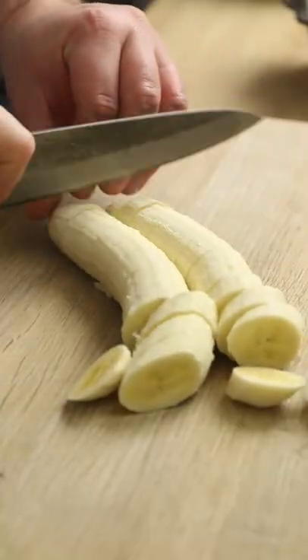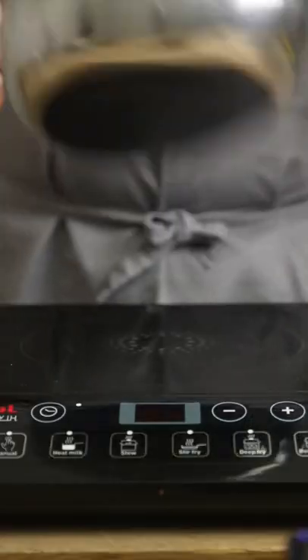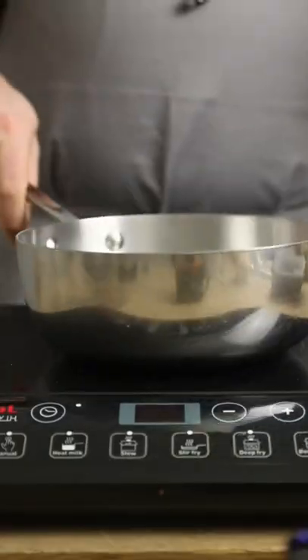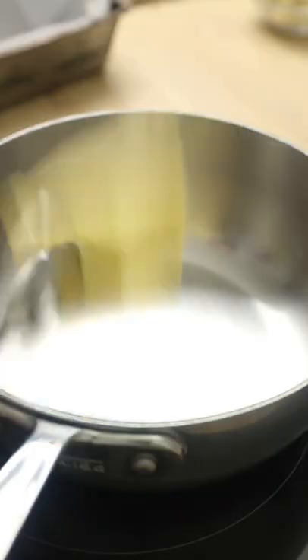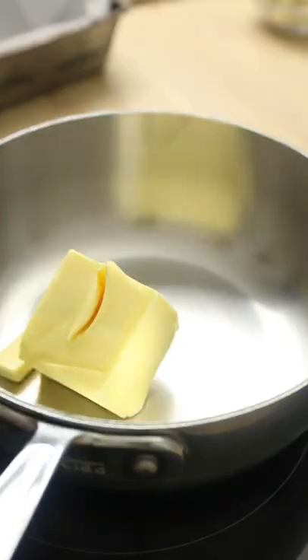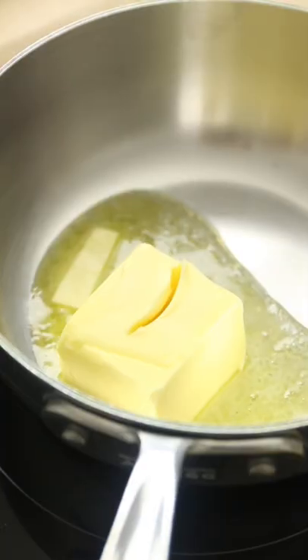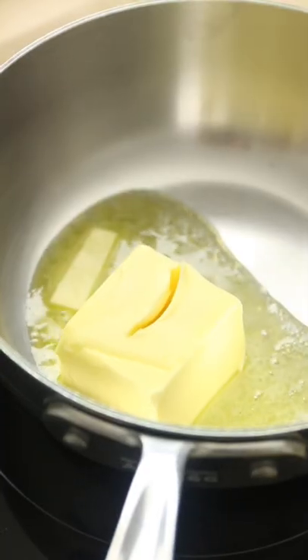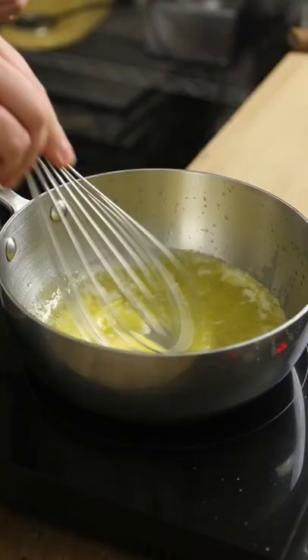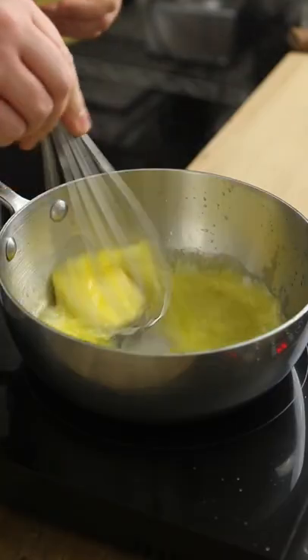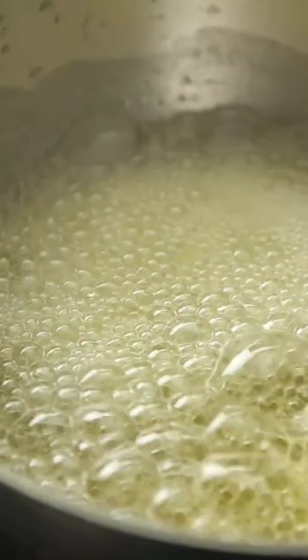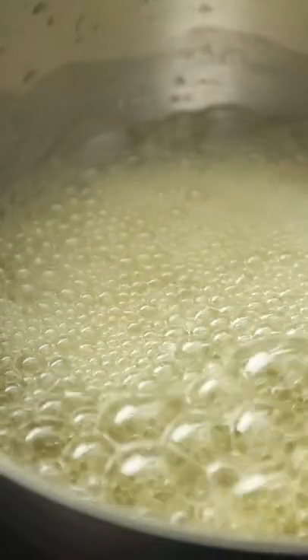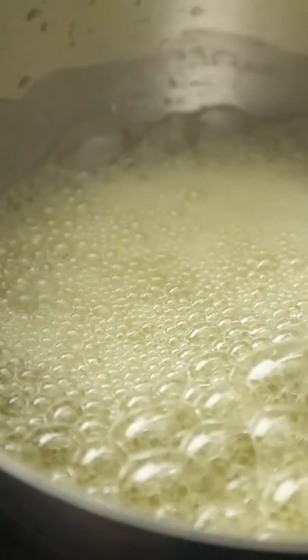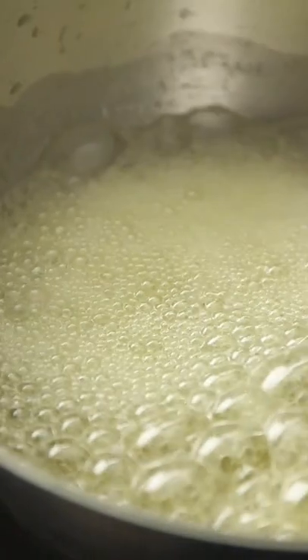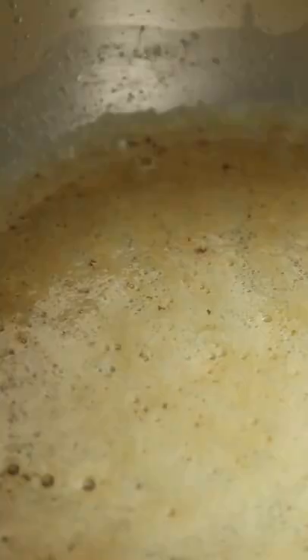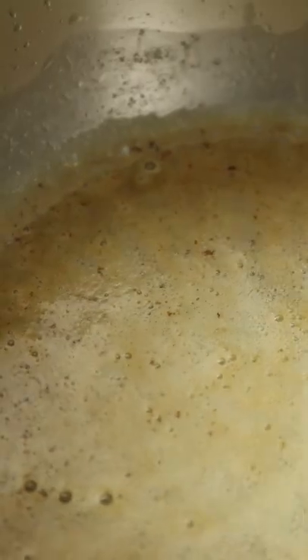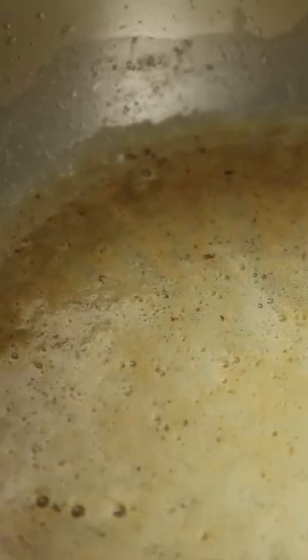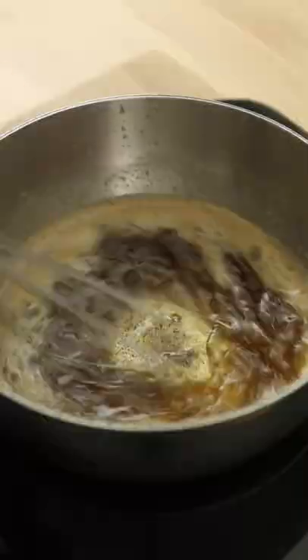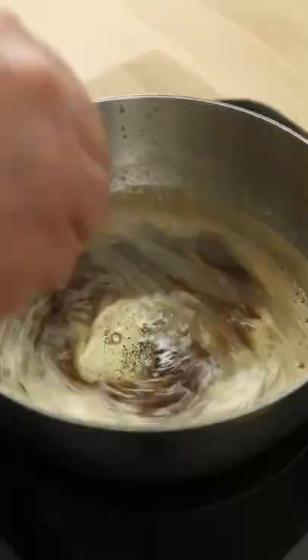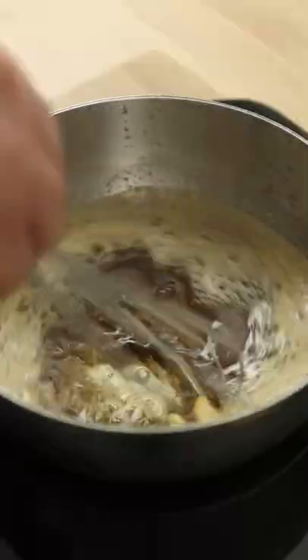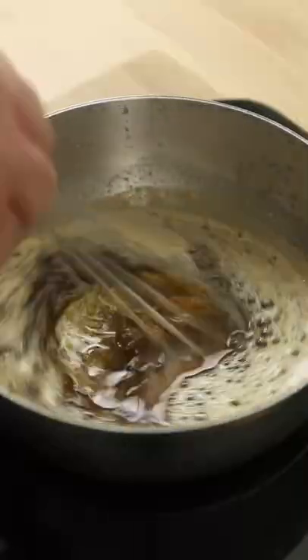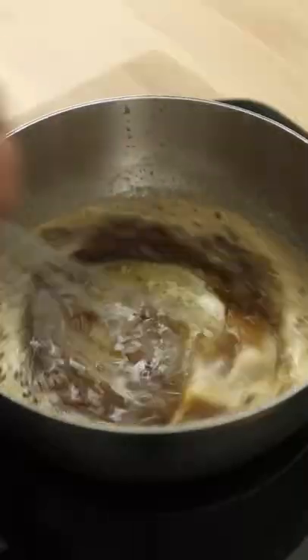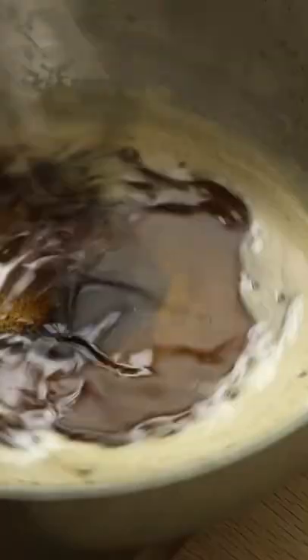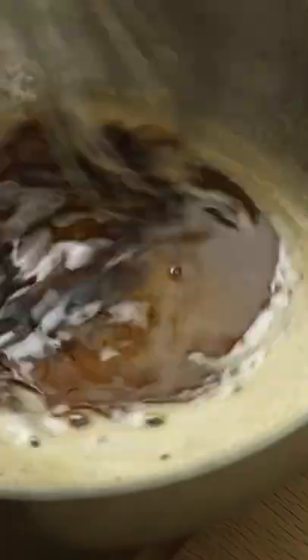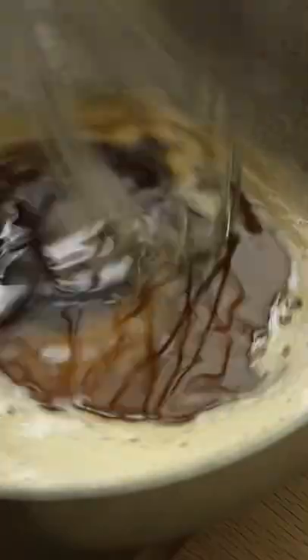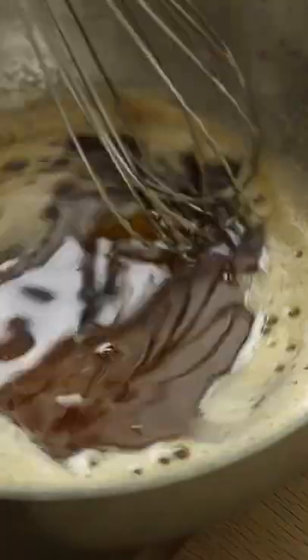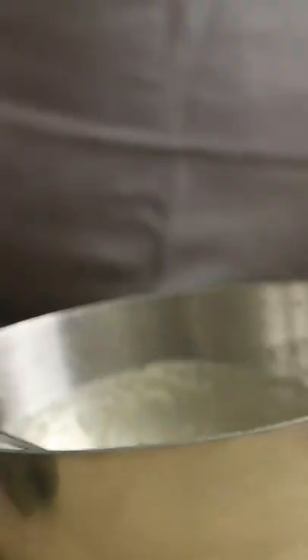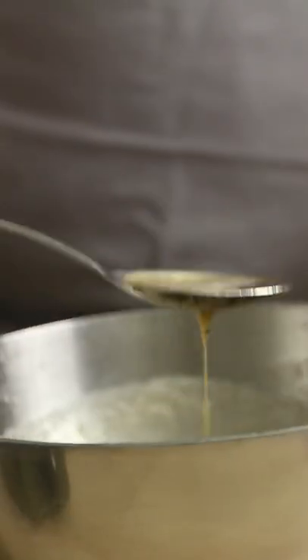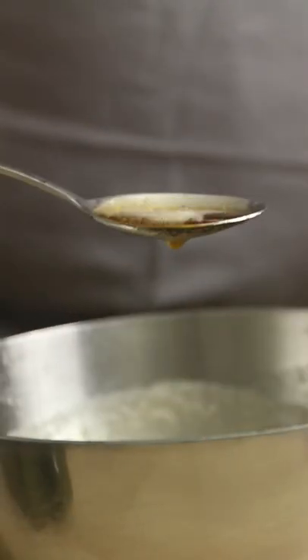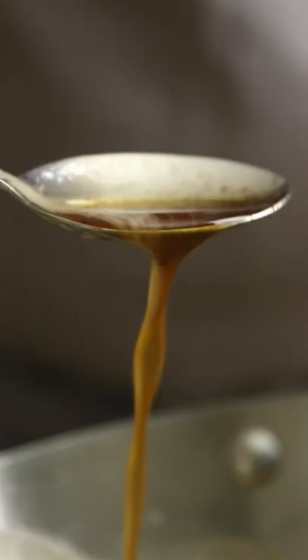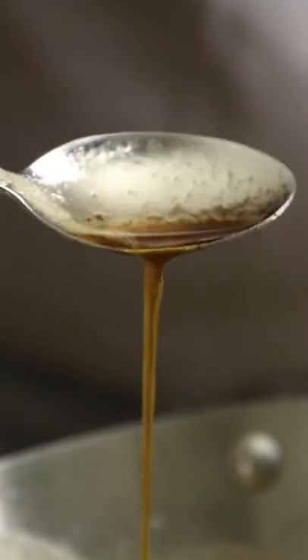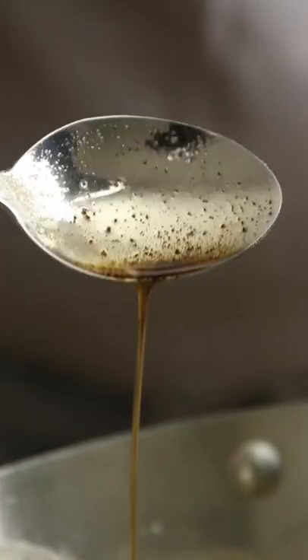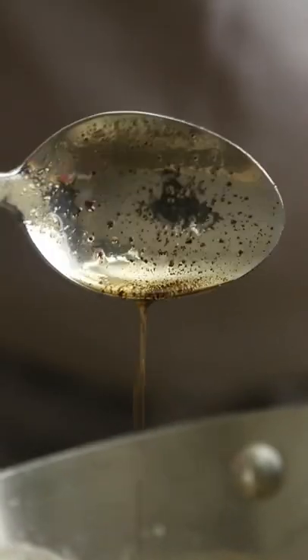Now for the secret weapon: butter. But we're going to take it up a notch by cooking the butter until golden brown. This caramelises the milk solids and gives our banana bread a flavour that is just unbeatable.